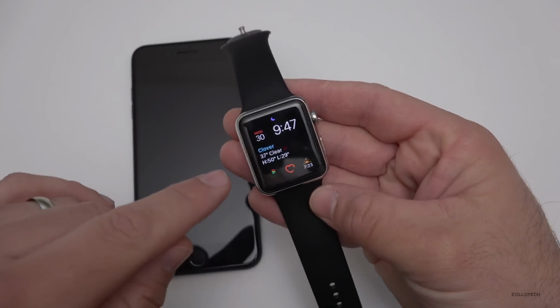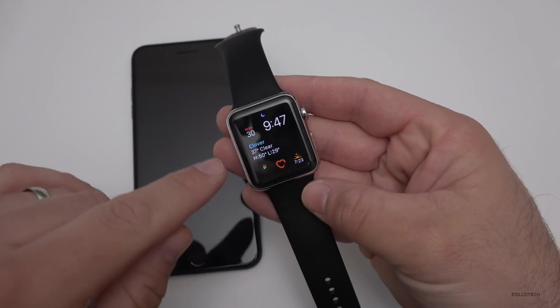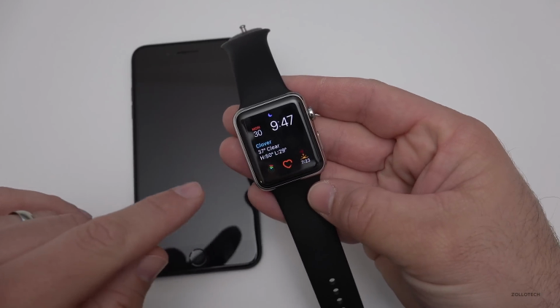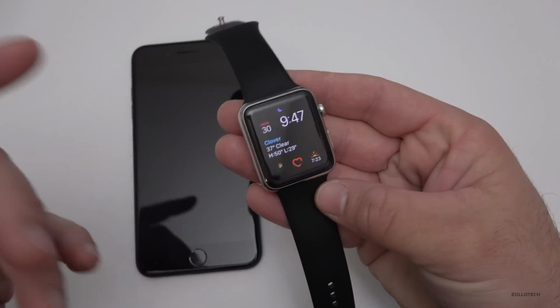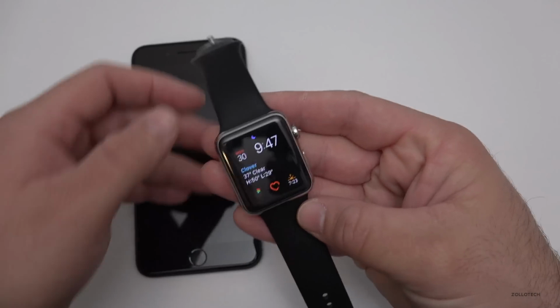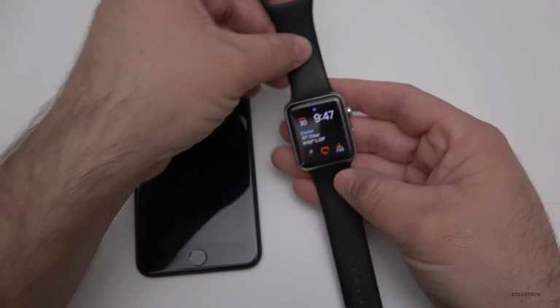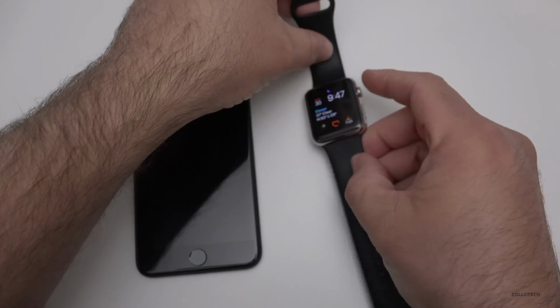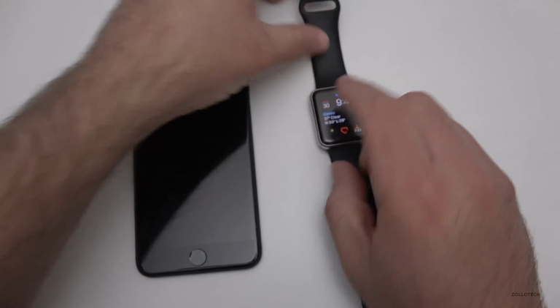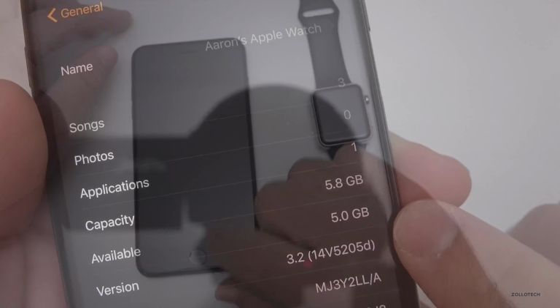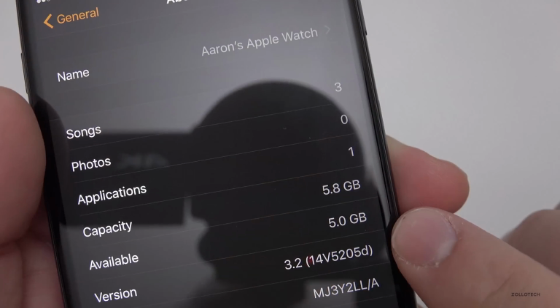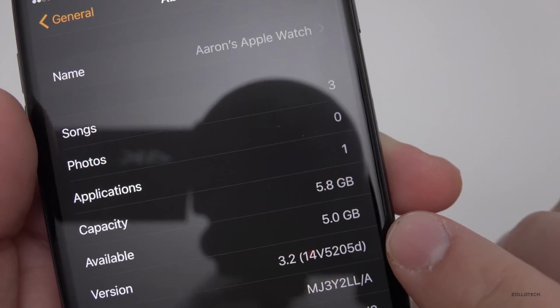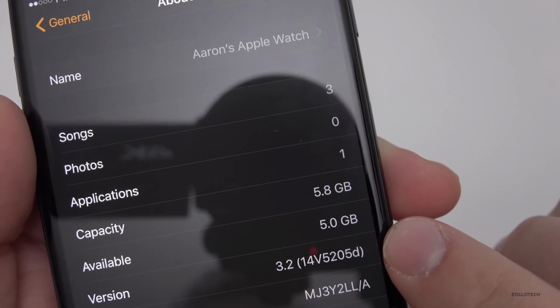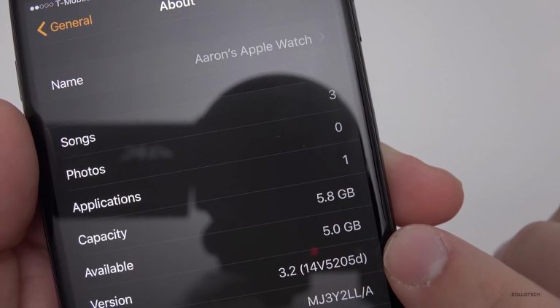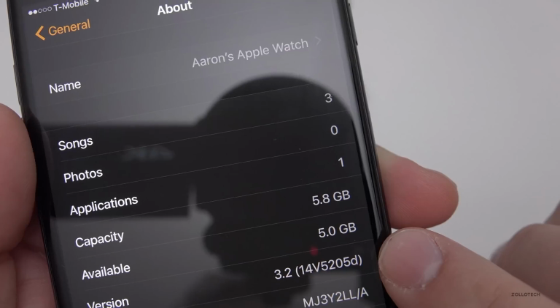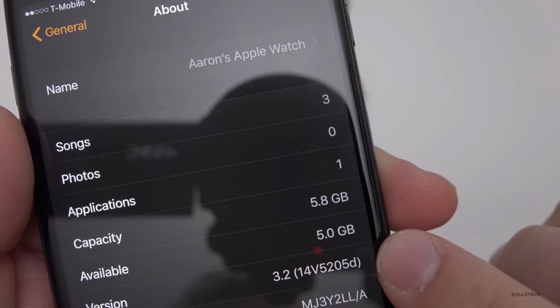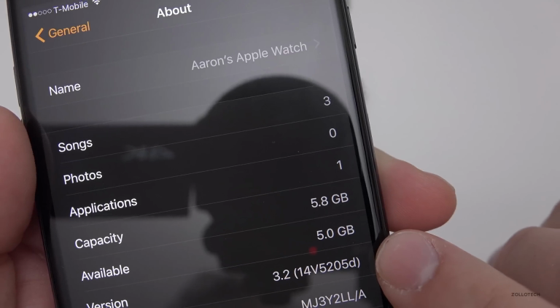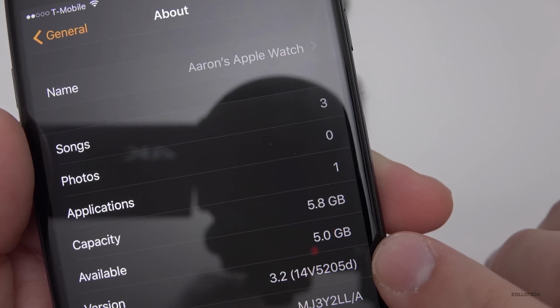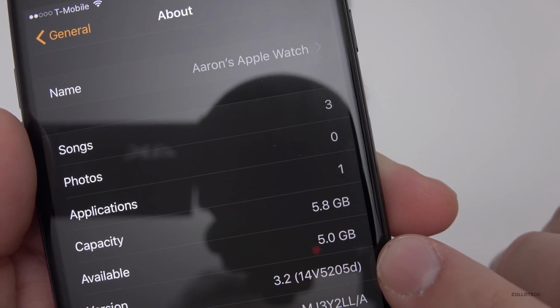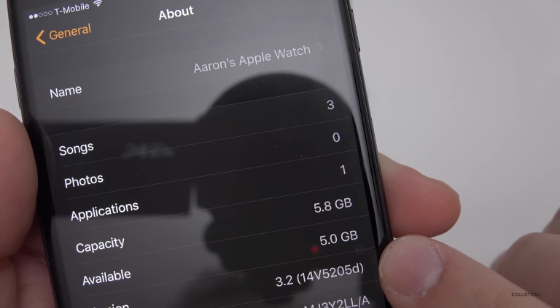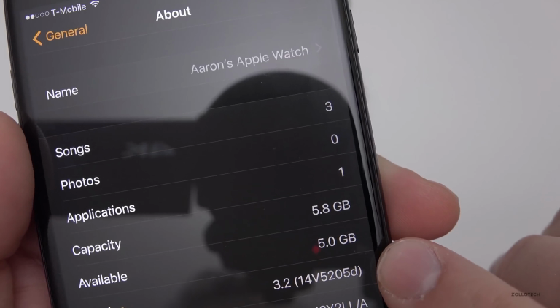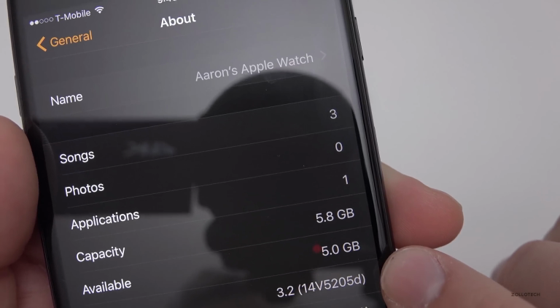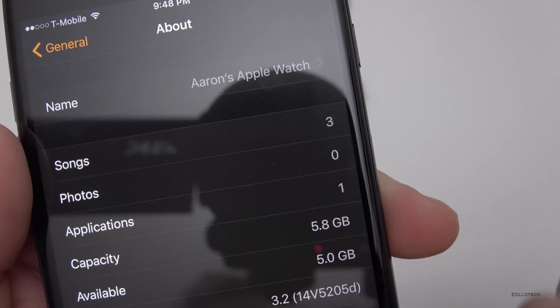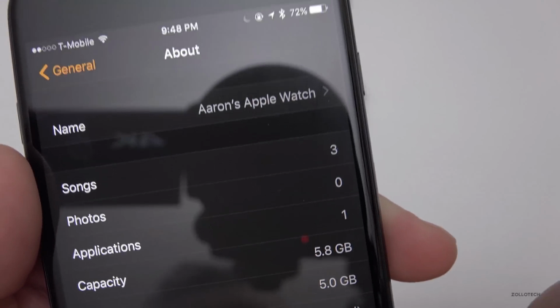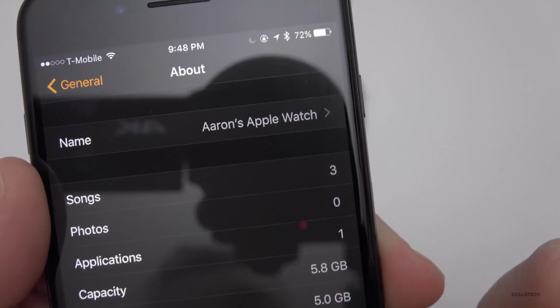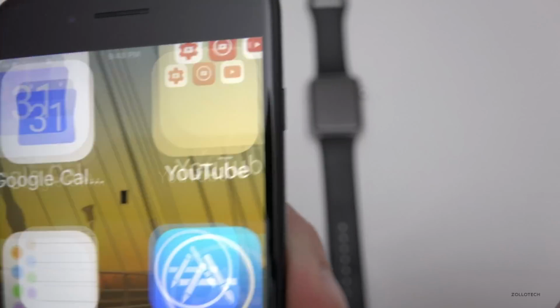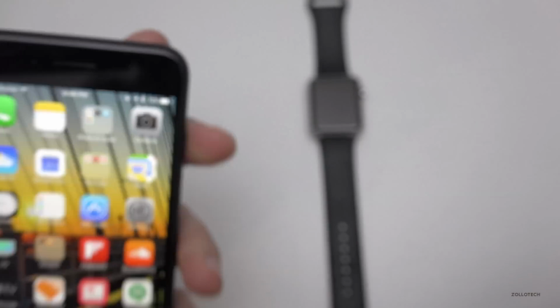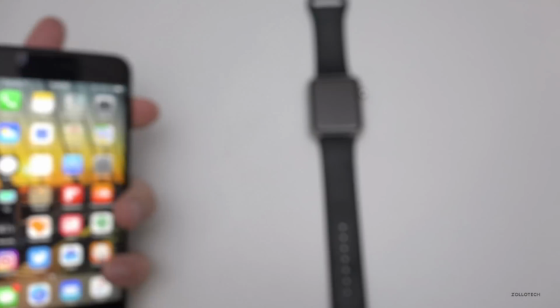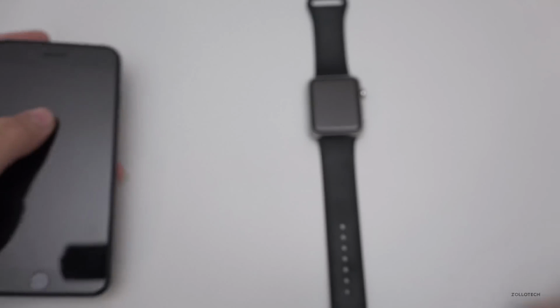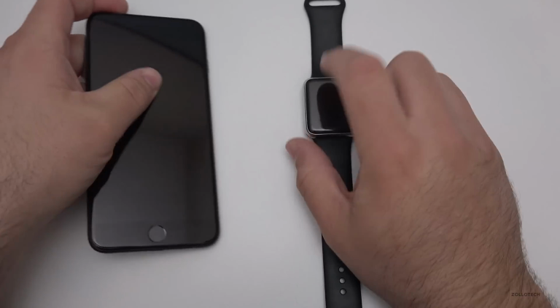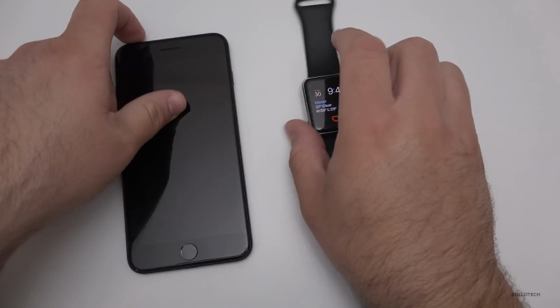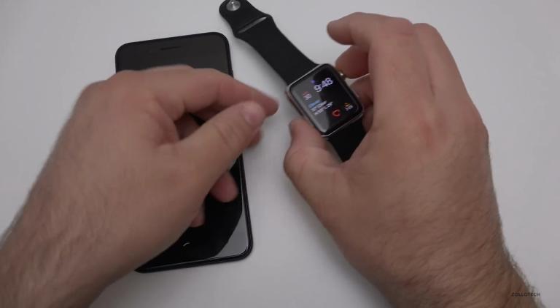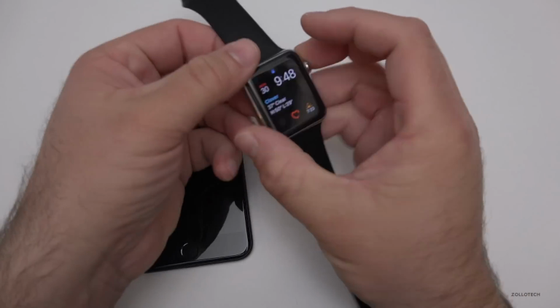As far as this update goes, it's just bug fixes and things like that with watchOS. Let me show you the build number — it's 3.2 14V5205D, and that build brings theater mode.